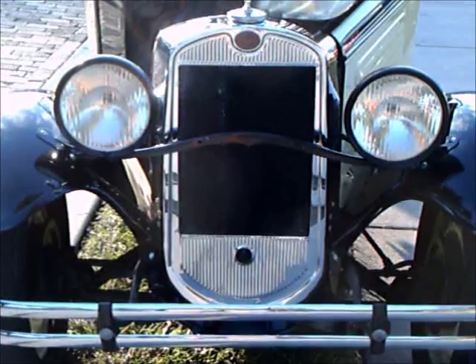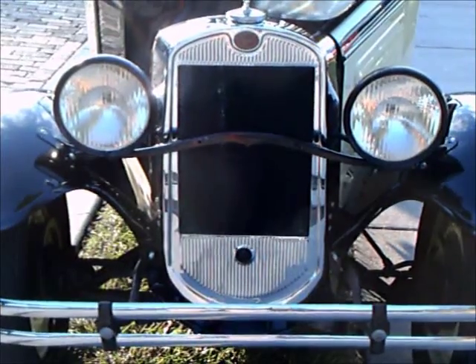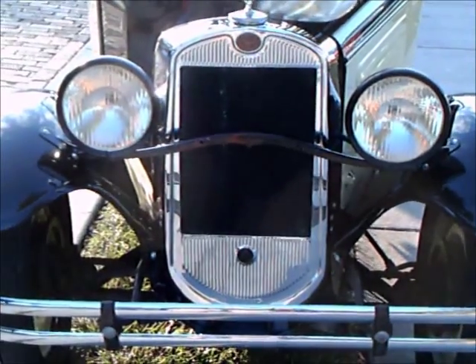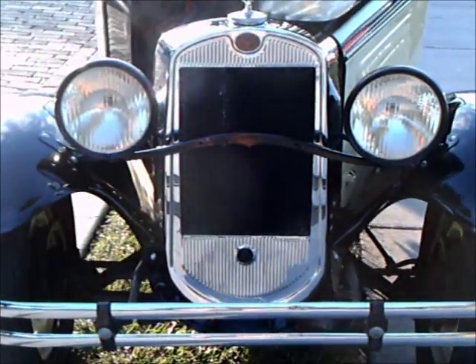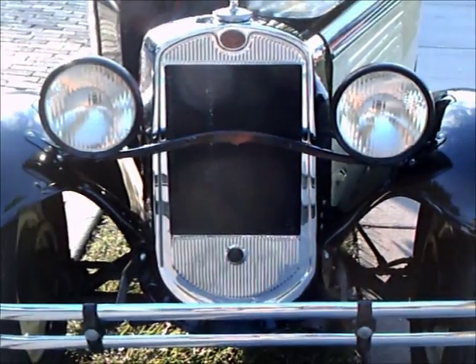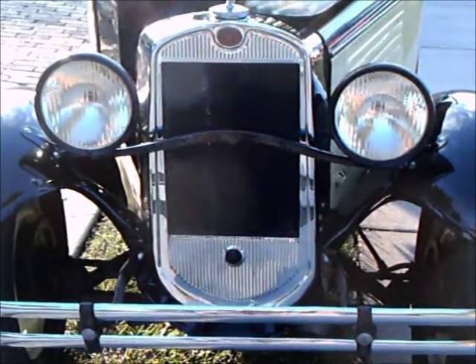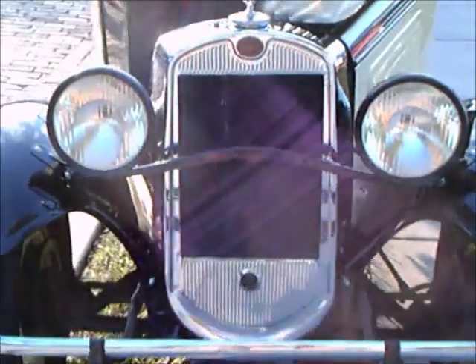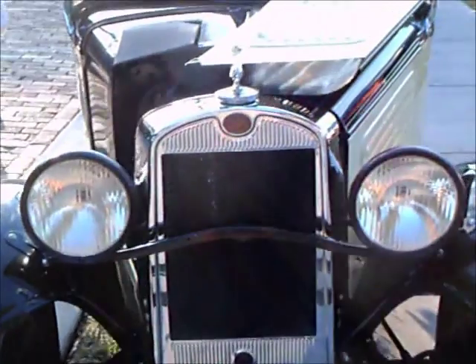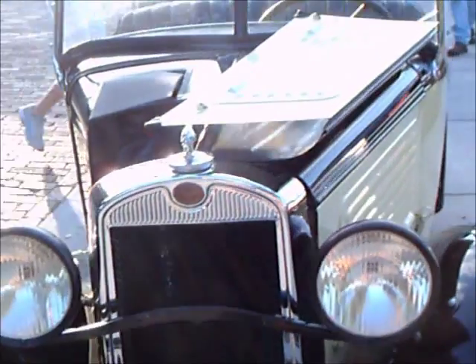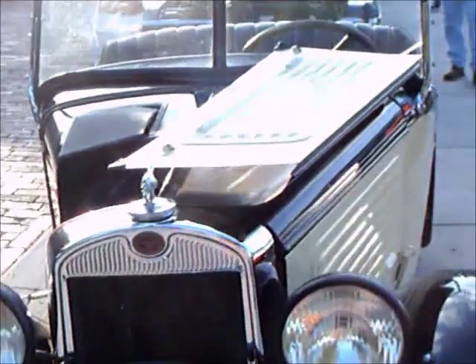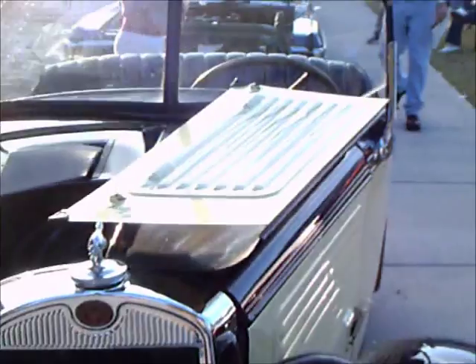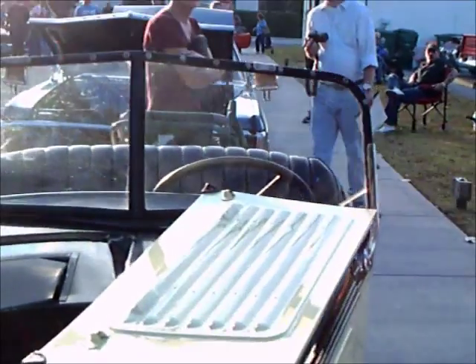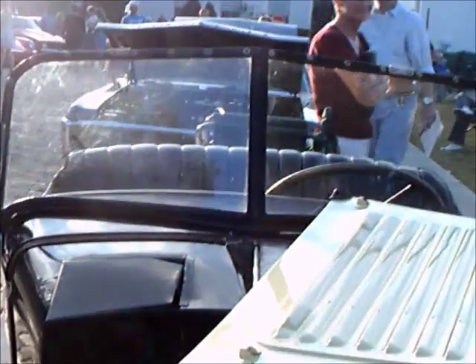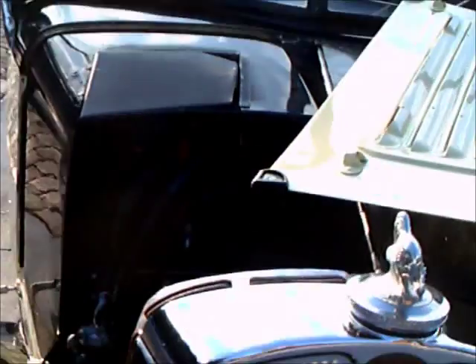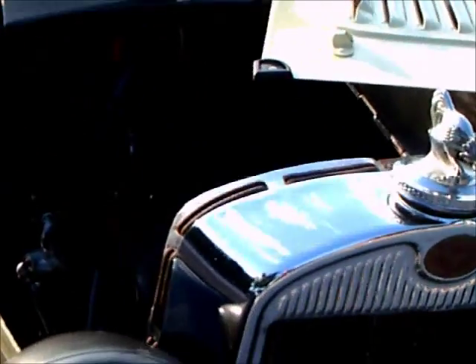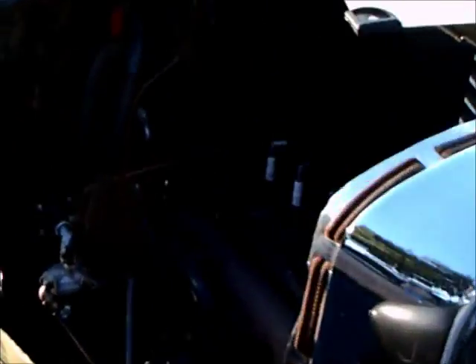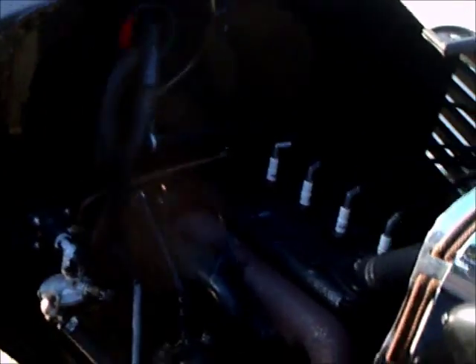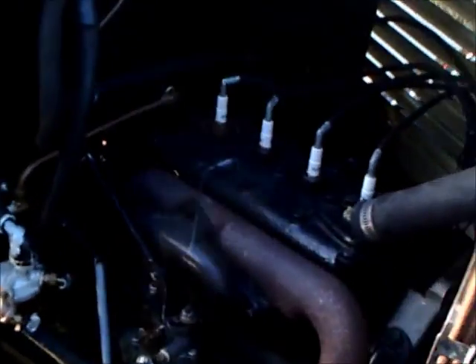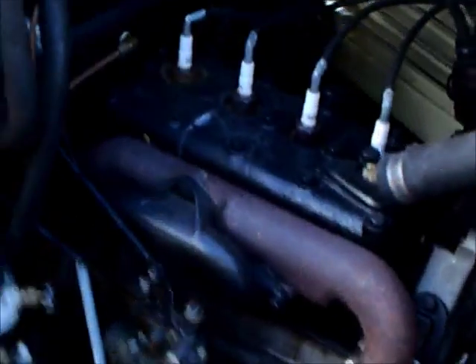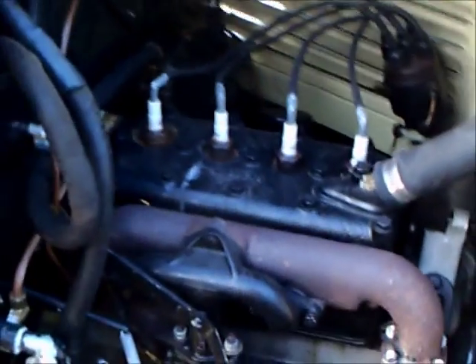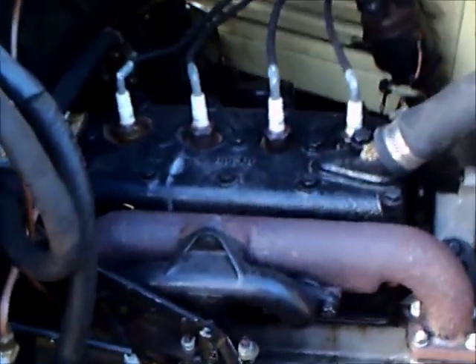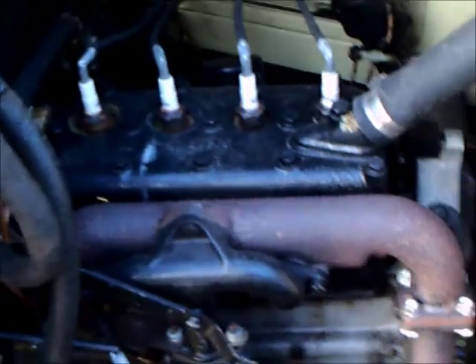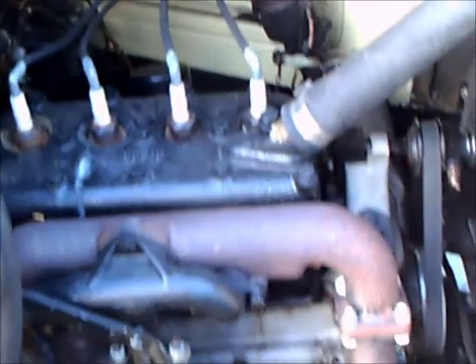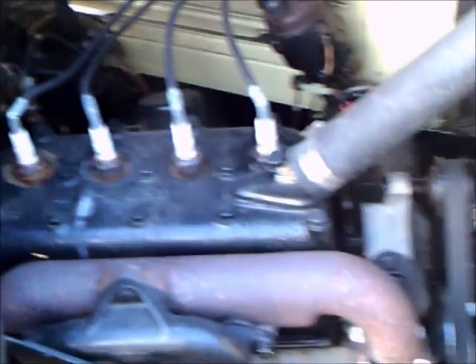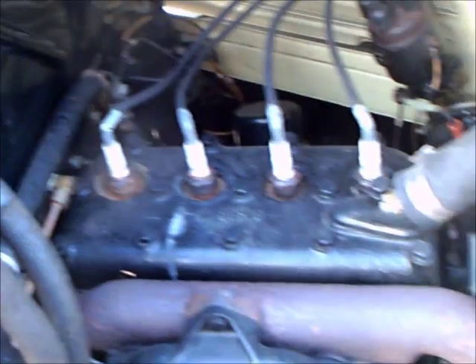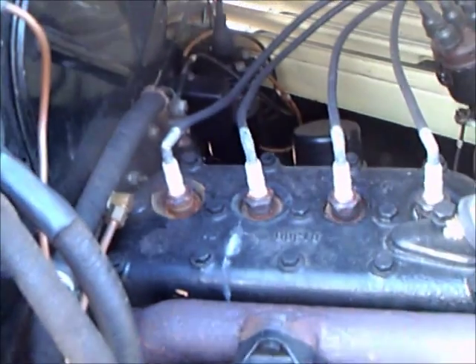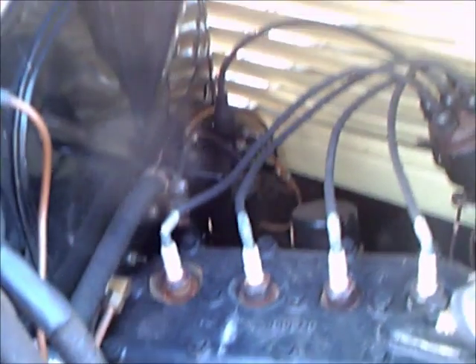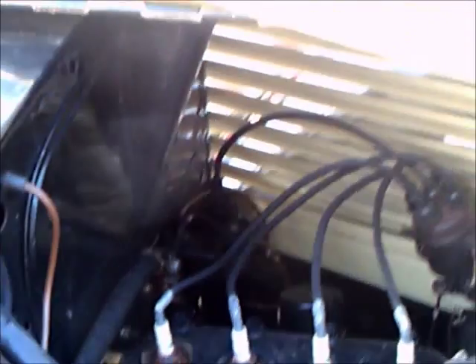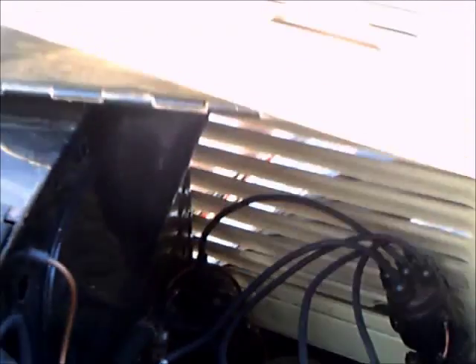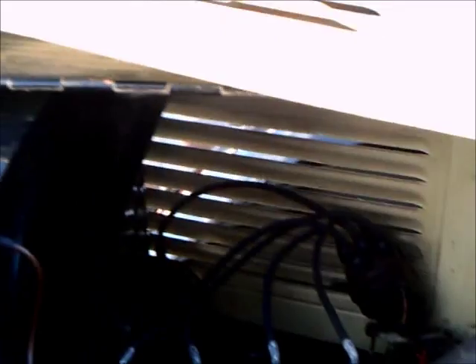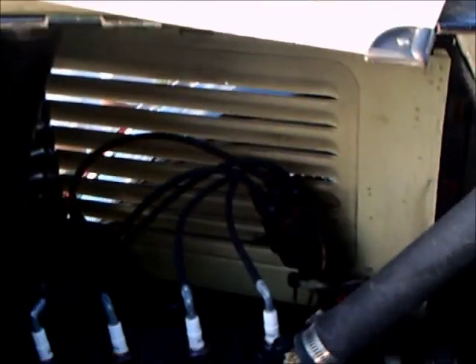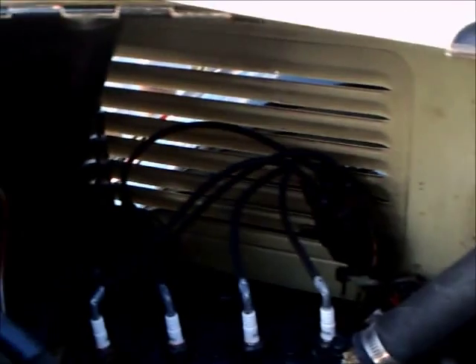This is a 1930 American Austin. This car is a very interesting car. It was built essentially with Austin parts from England but it was built in Butler, Pennsylvania.